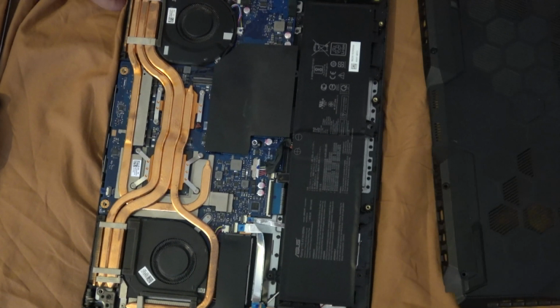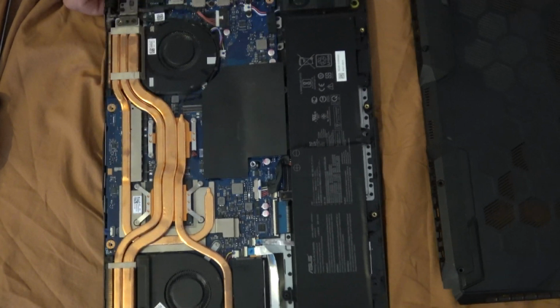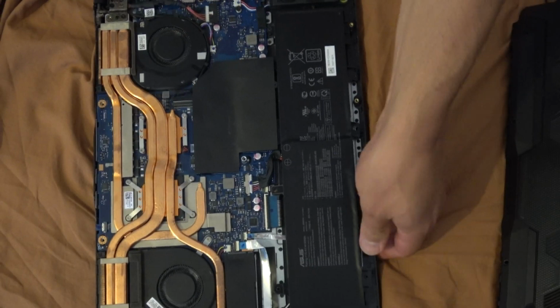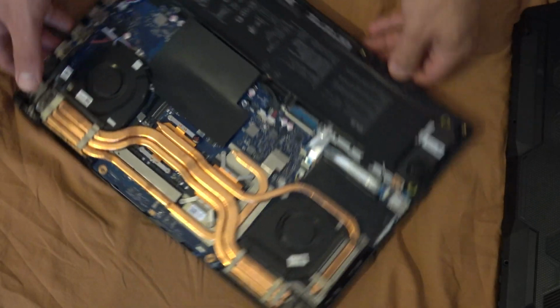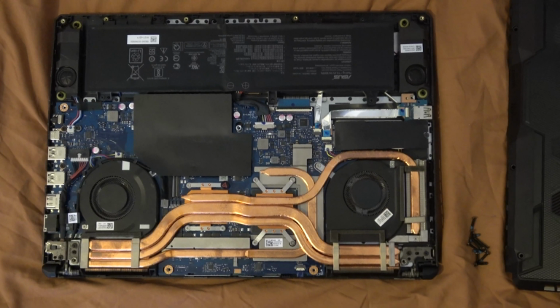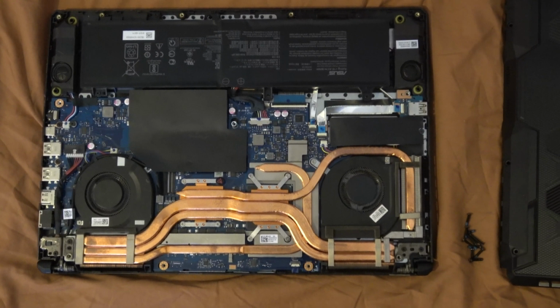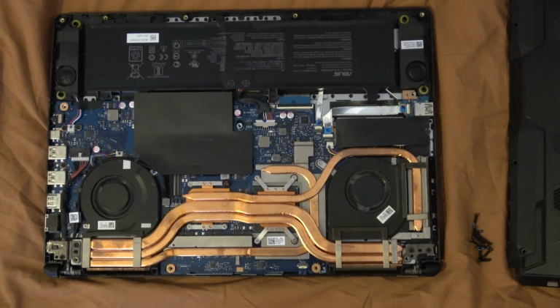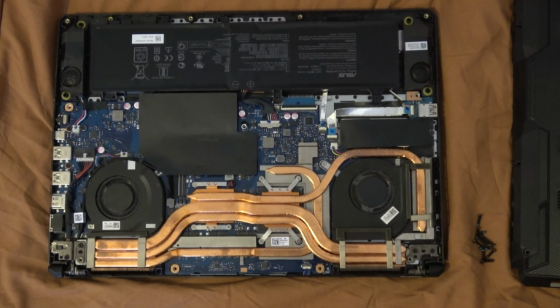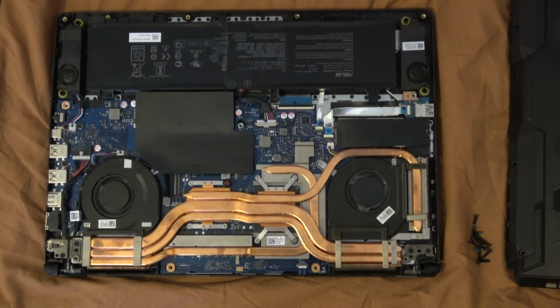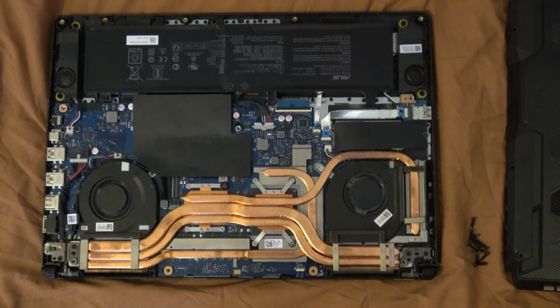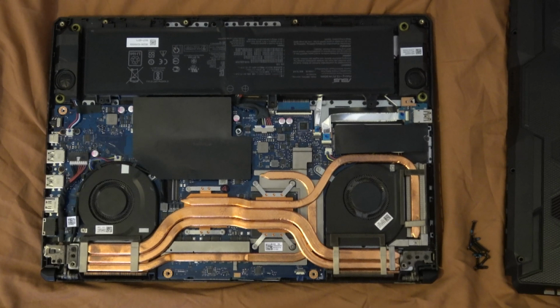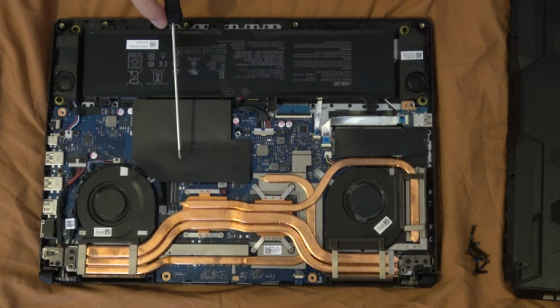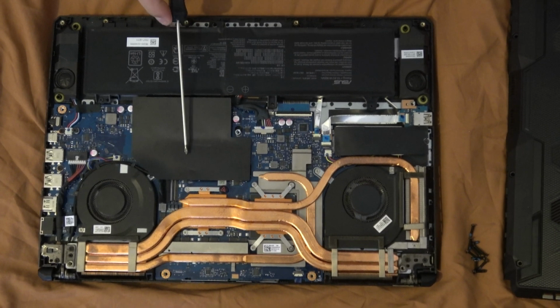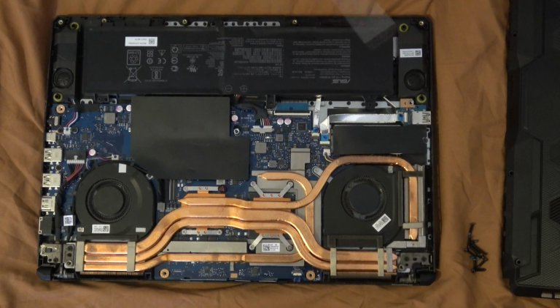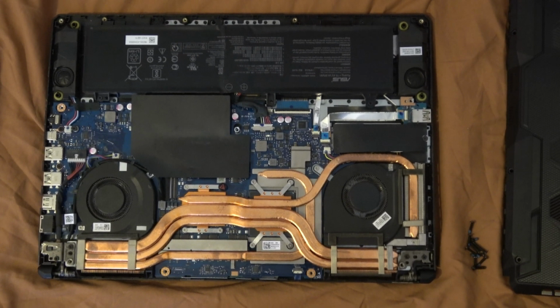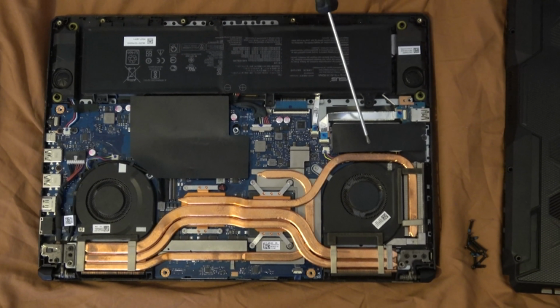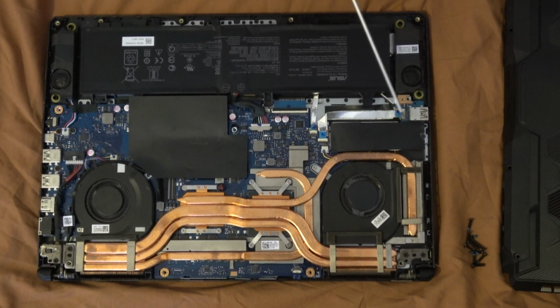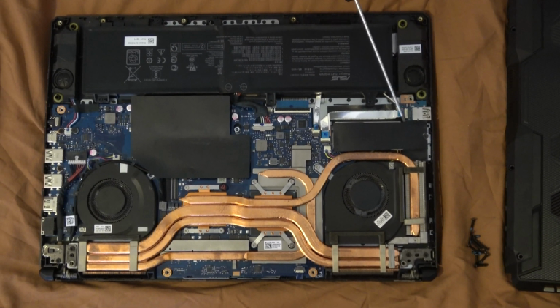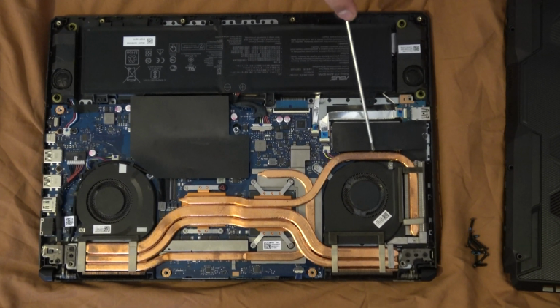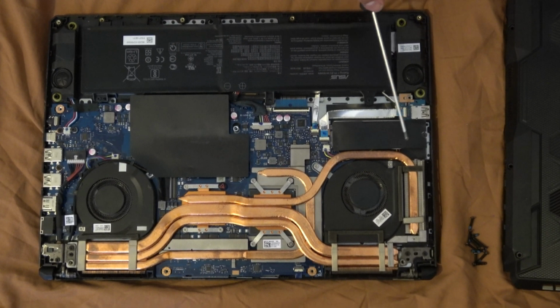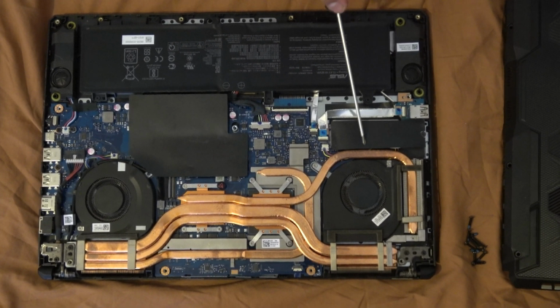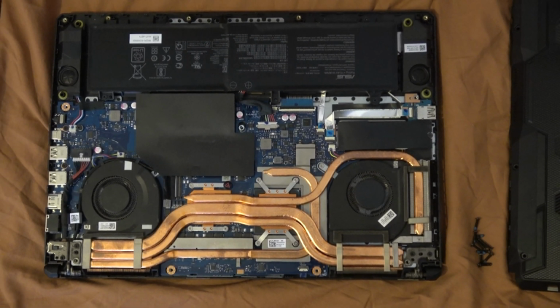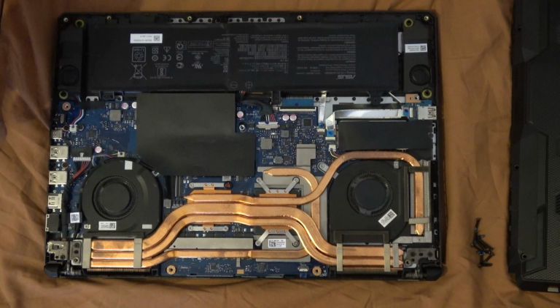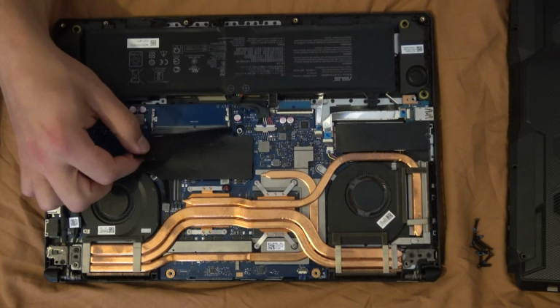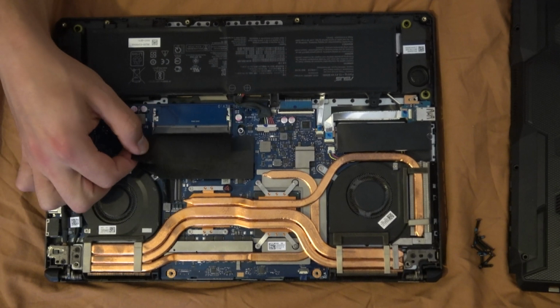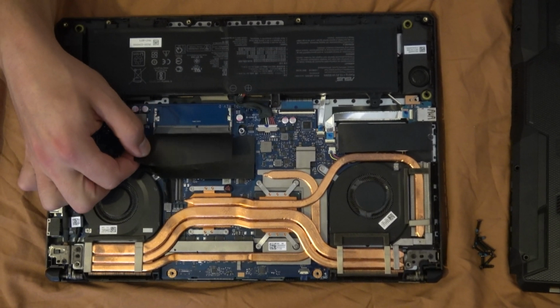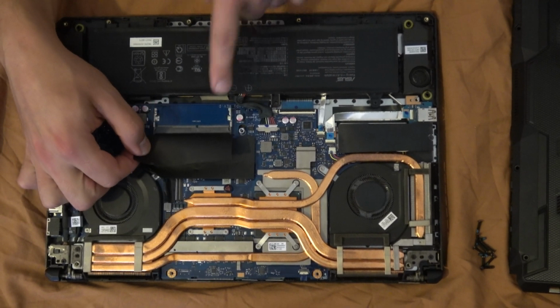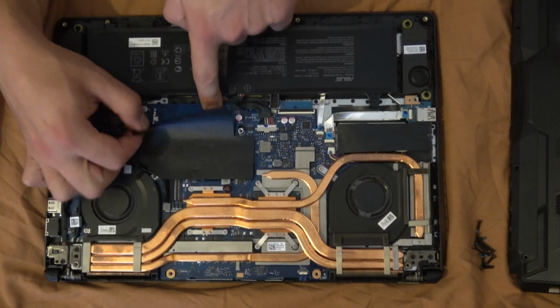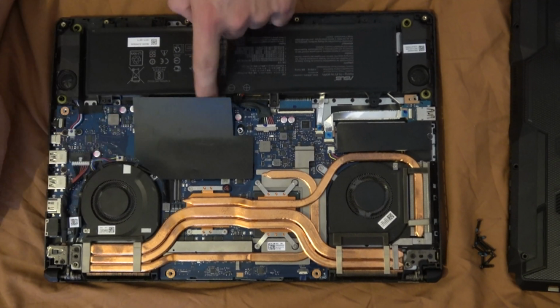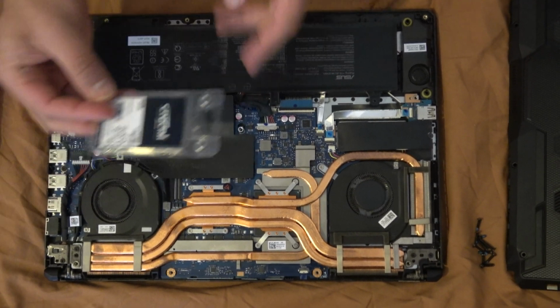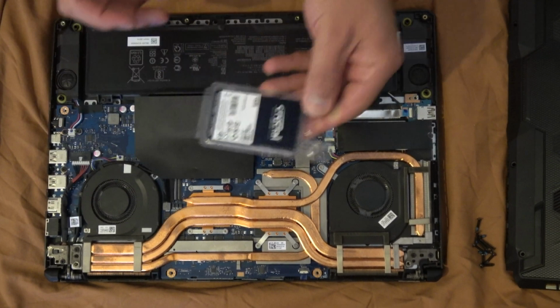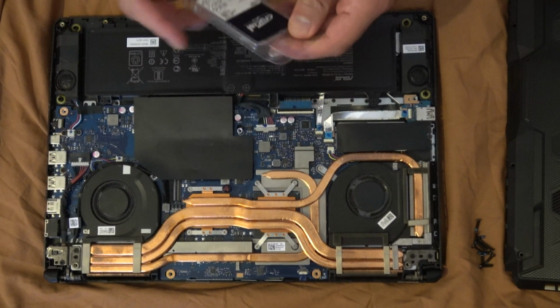Now it's open. Let's see where the RAM will be placed. This slot here is for the SSD — the first drive. For the RAM we have another slot, and this is the replacement.